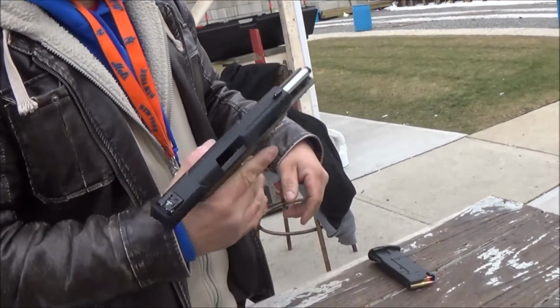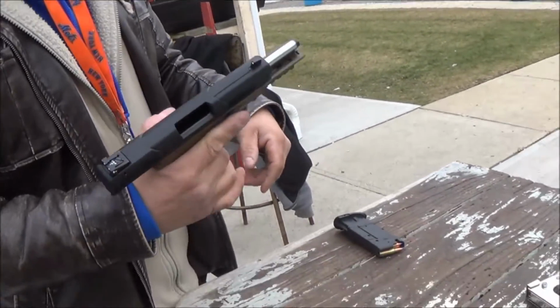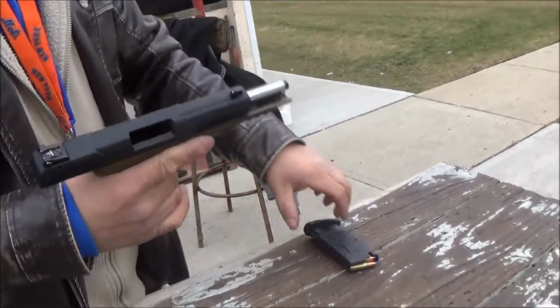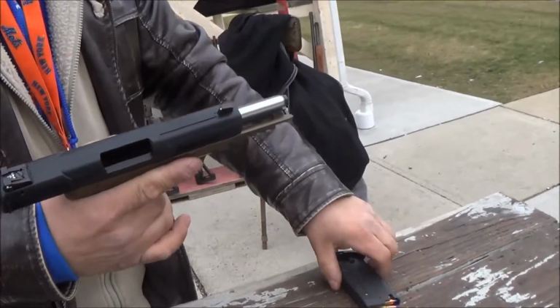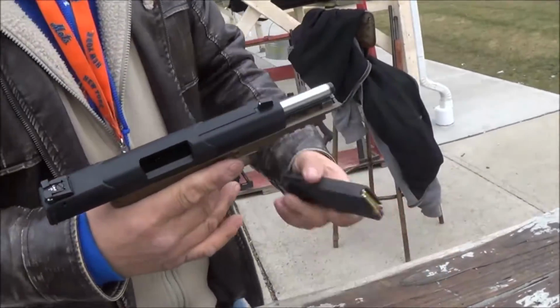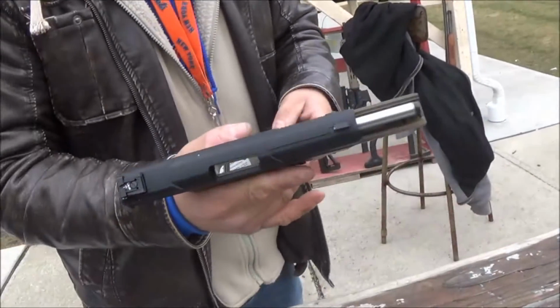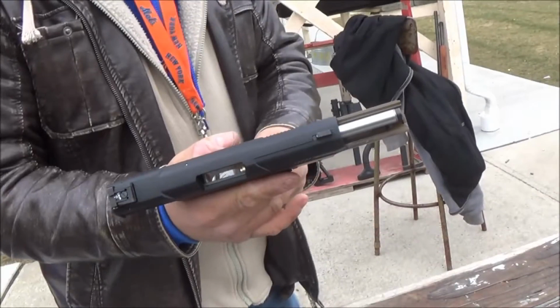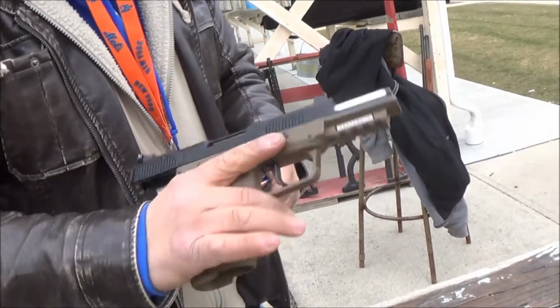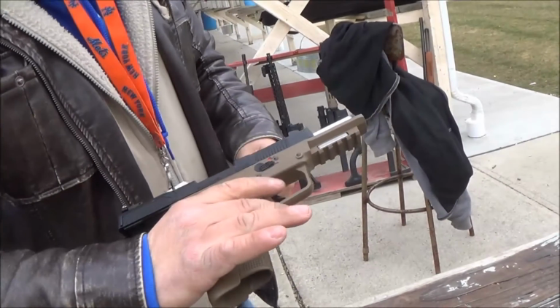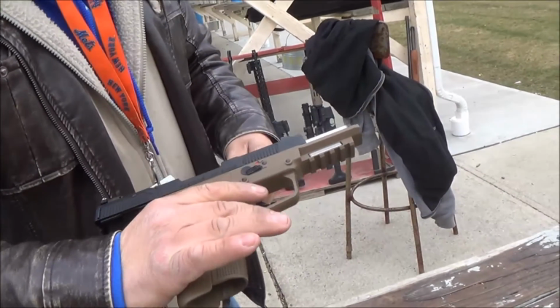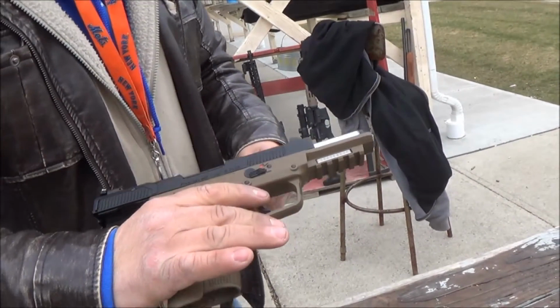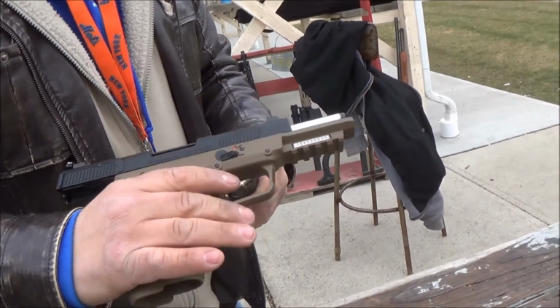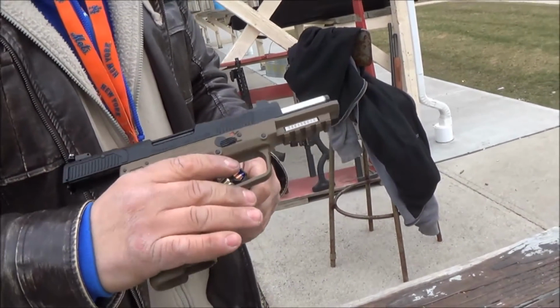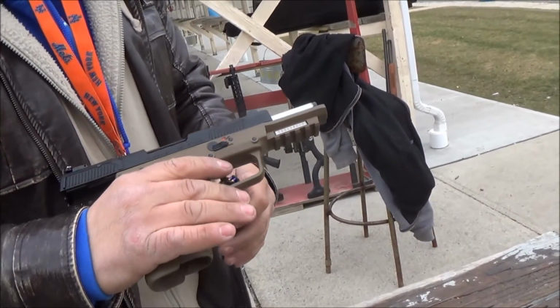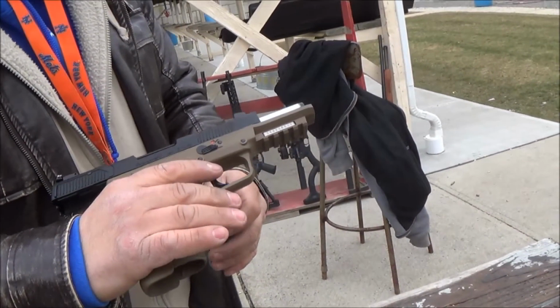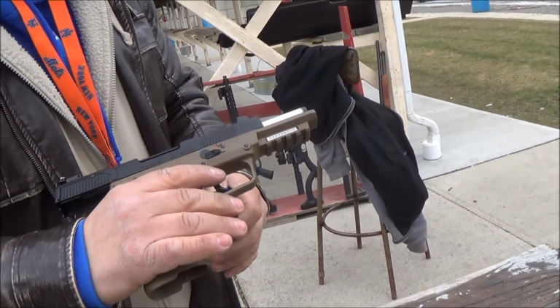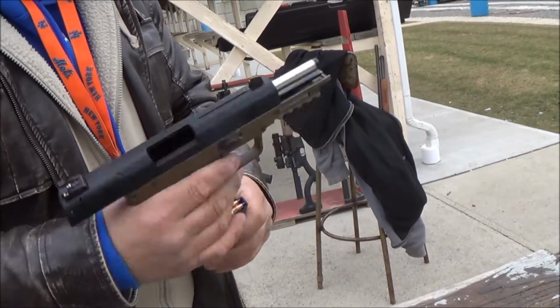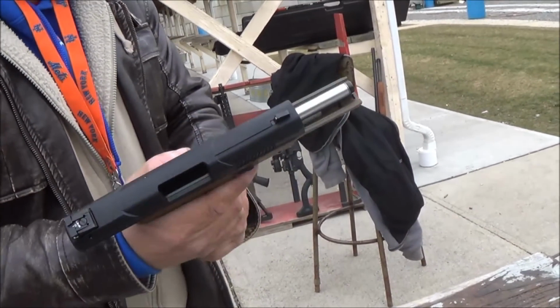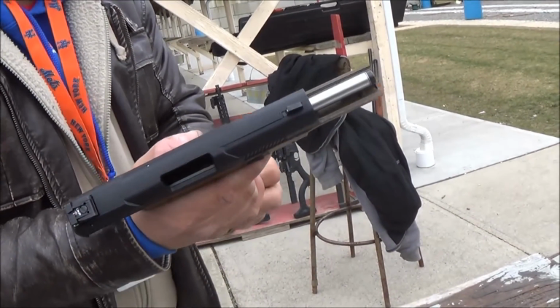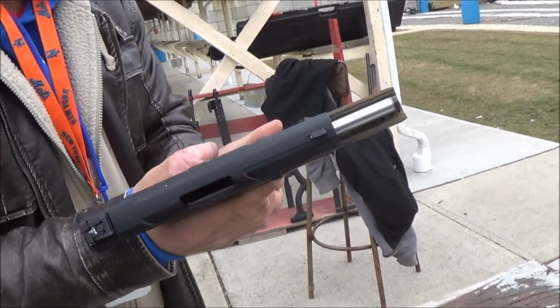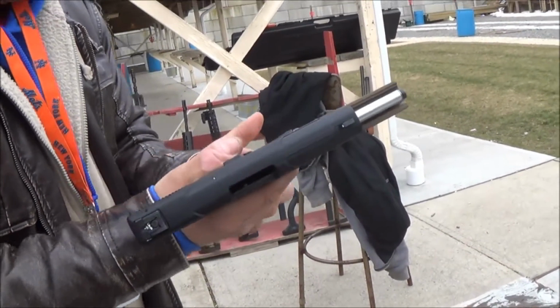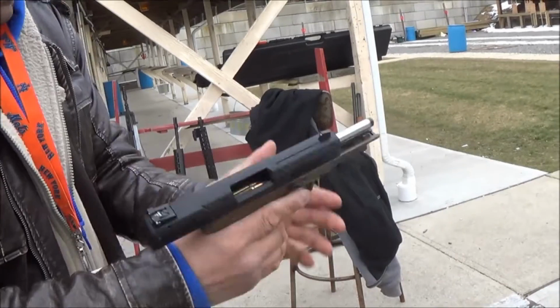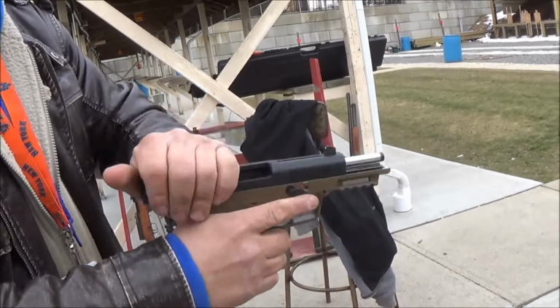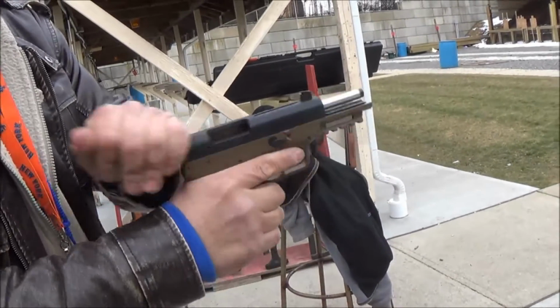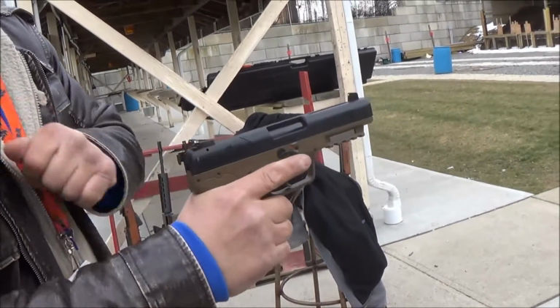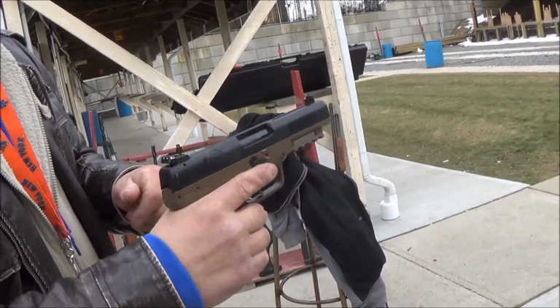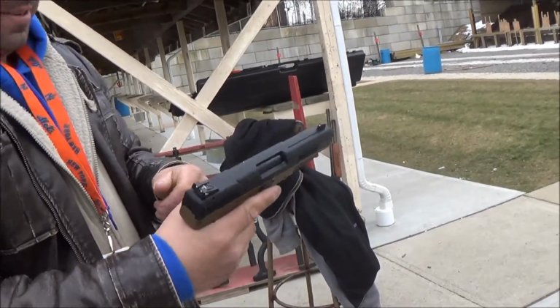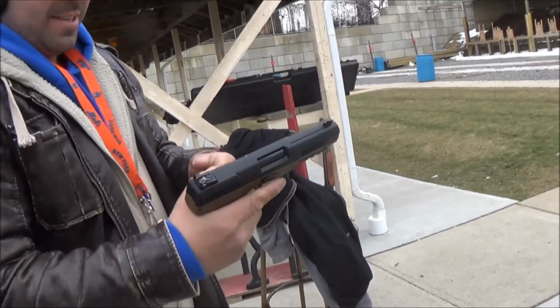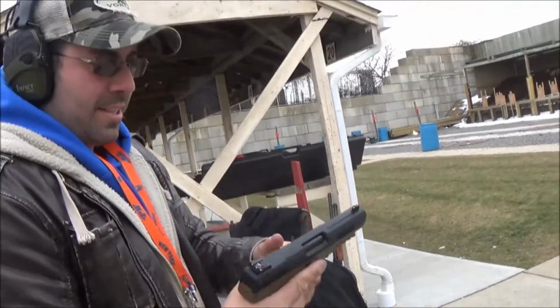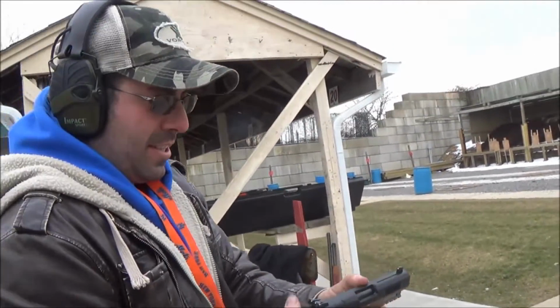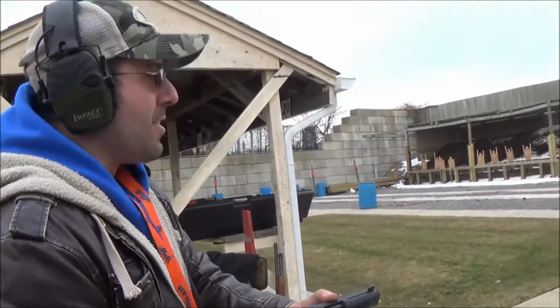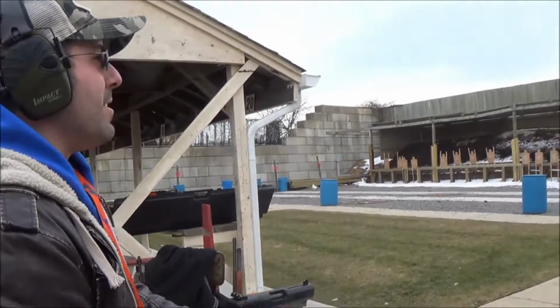Got the FN57 here. Eric, I know you're waiting for yours, so maybe I'll shoot mine to make you feel better. Let's see how this sucker is.